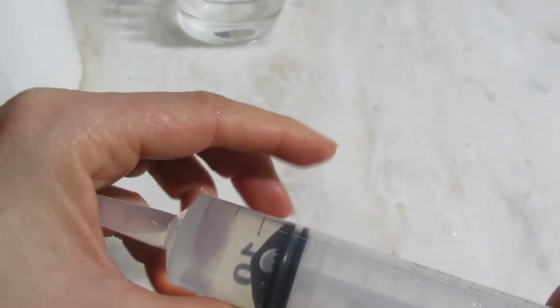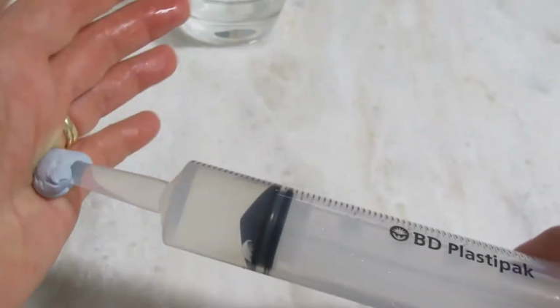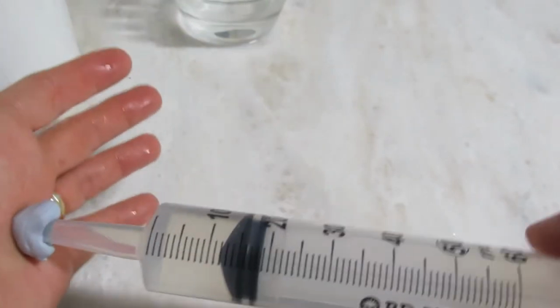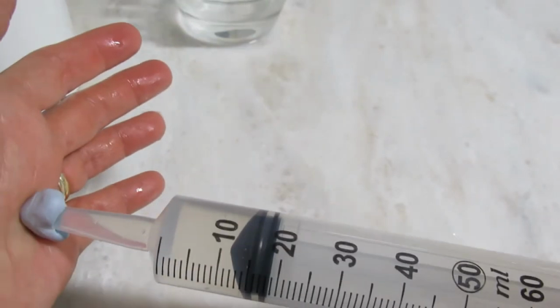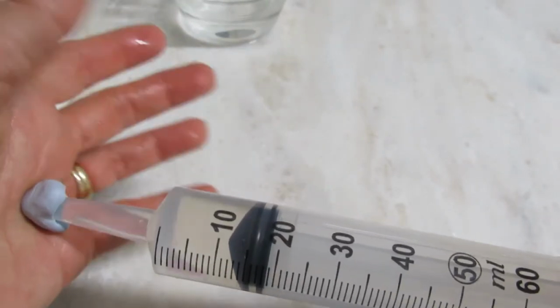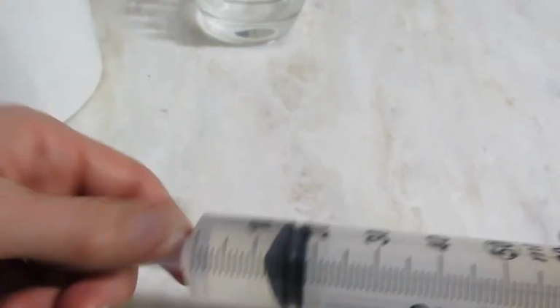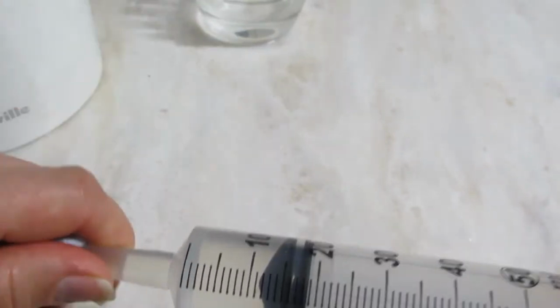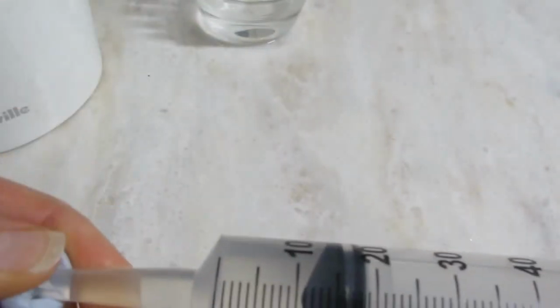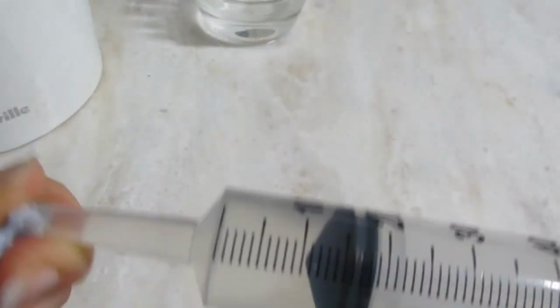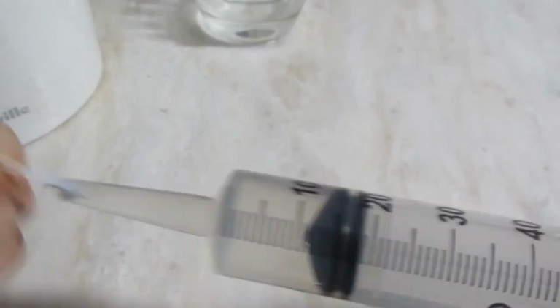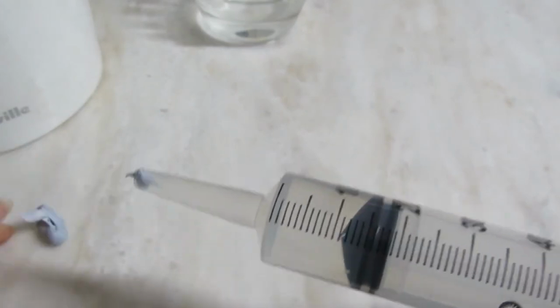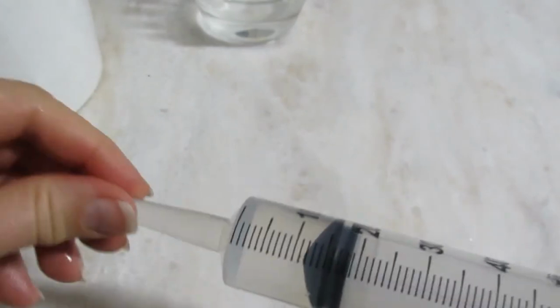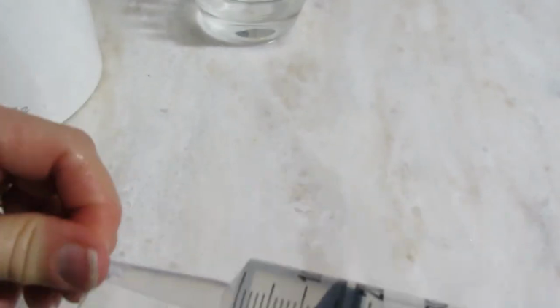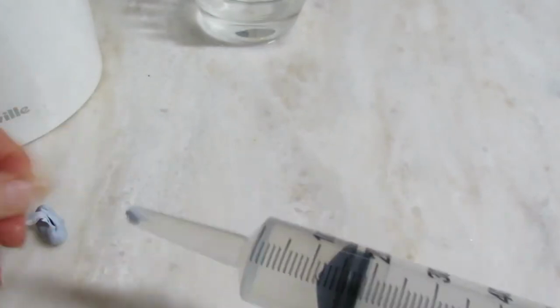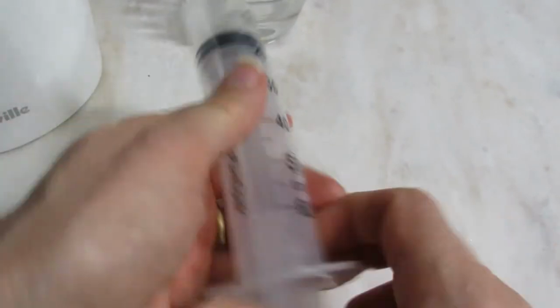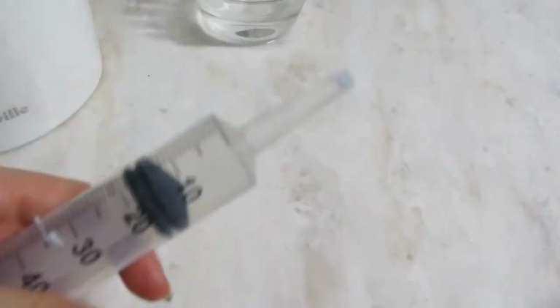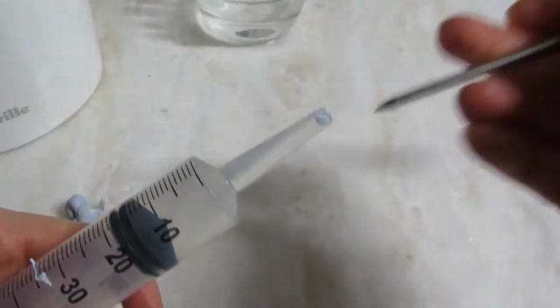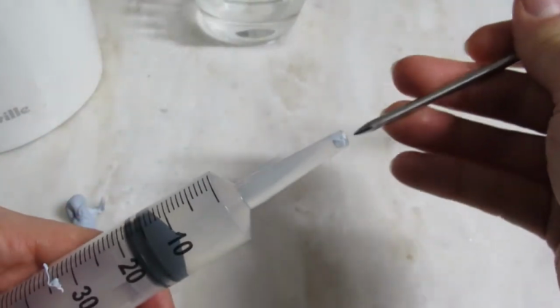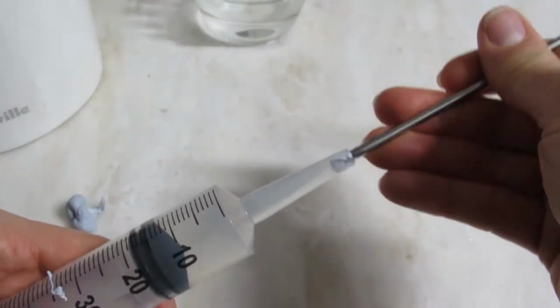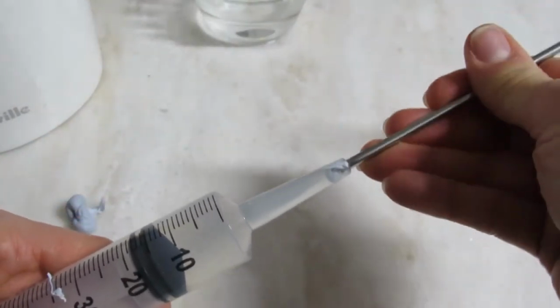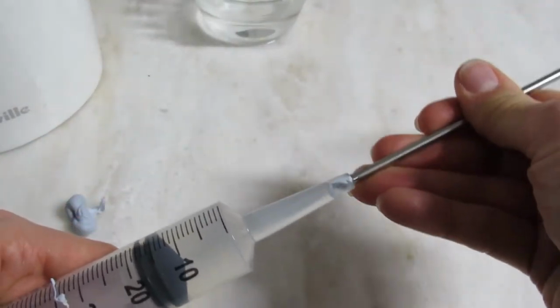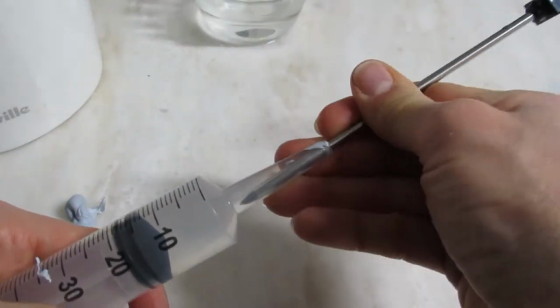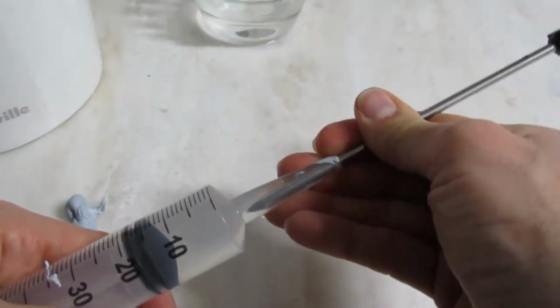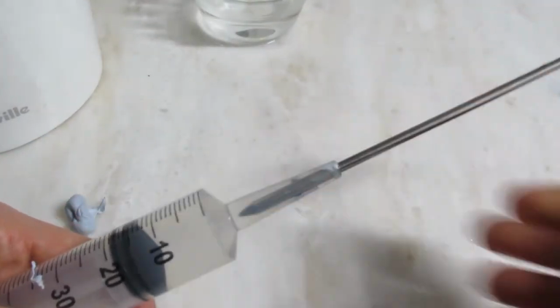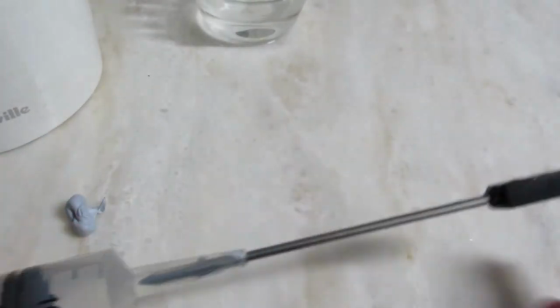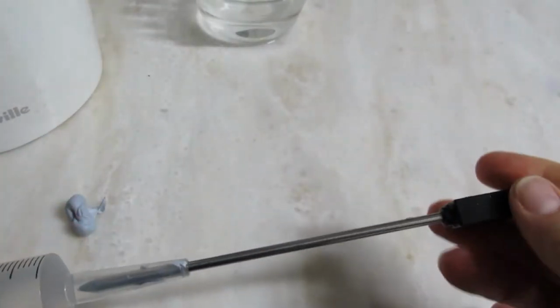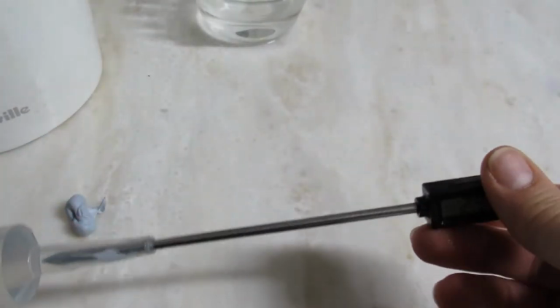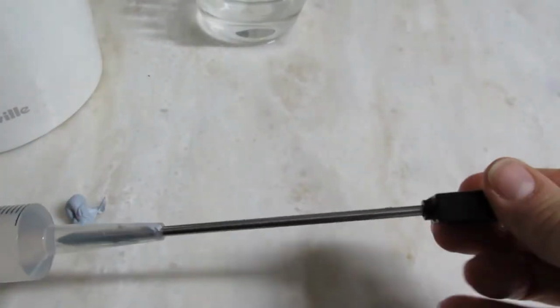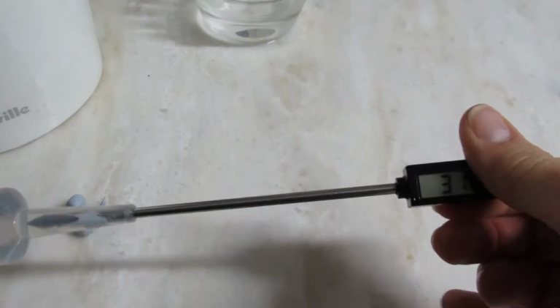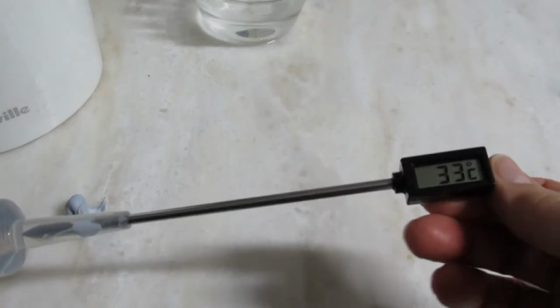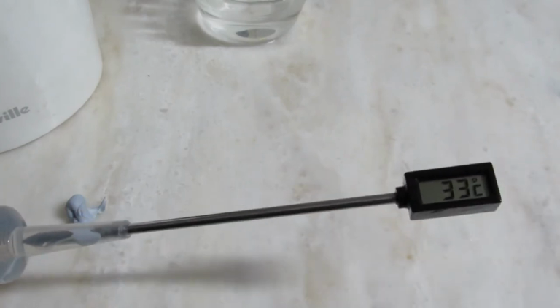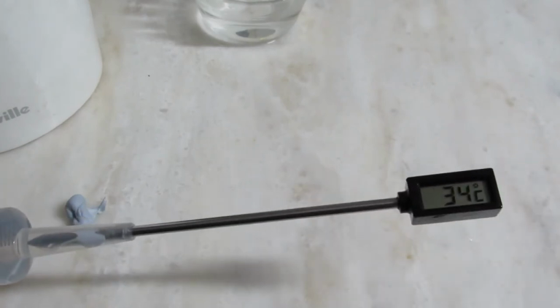When pressure is reduced, the boiling point is lower. Unplug your syringe and measure the water temperature. How warm was your boiling water?